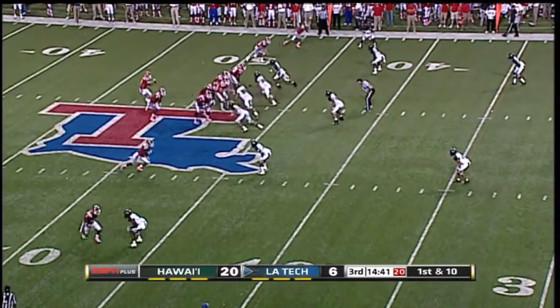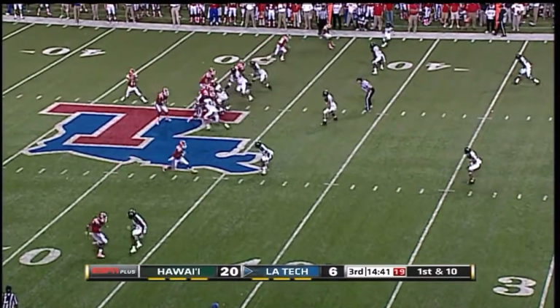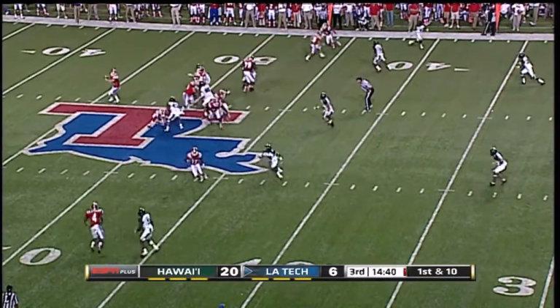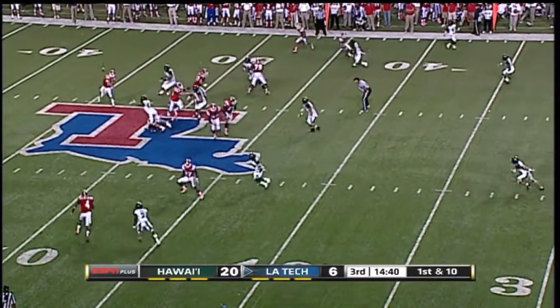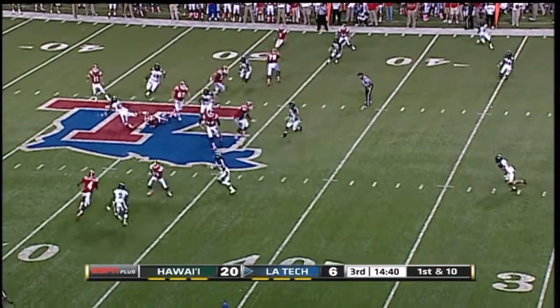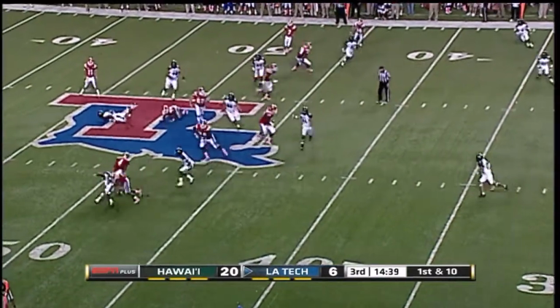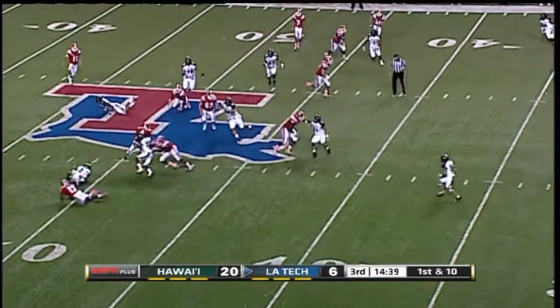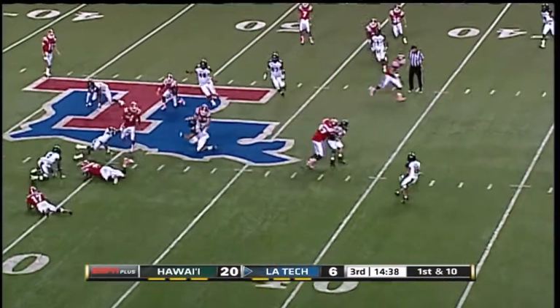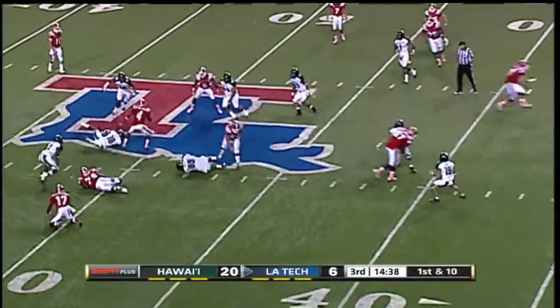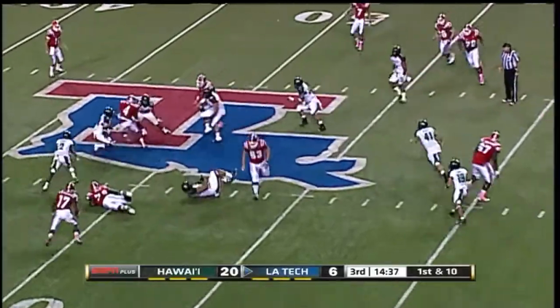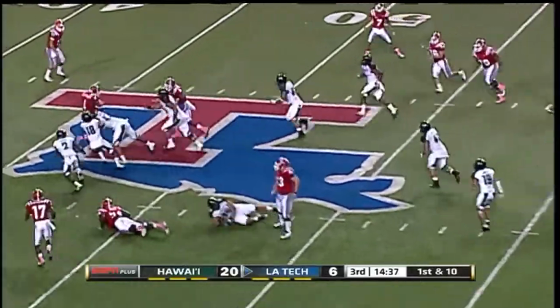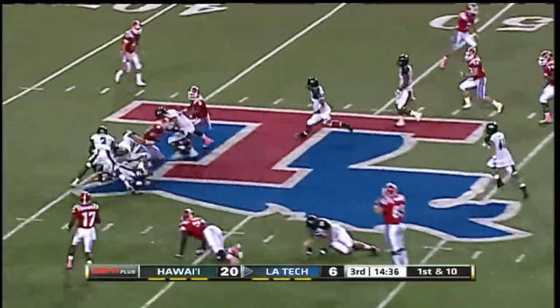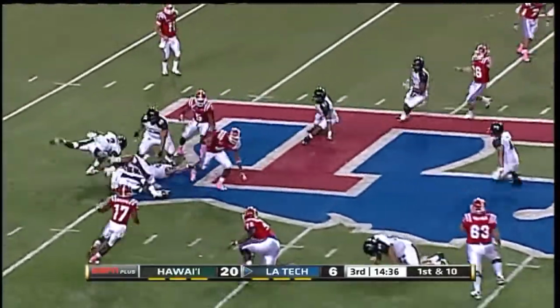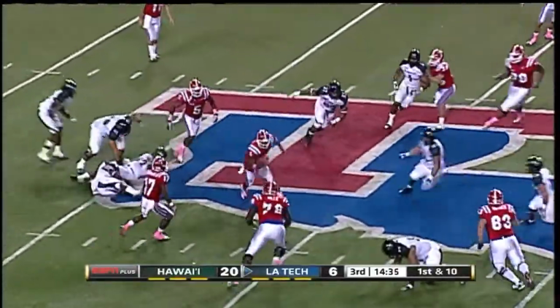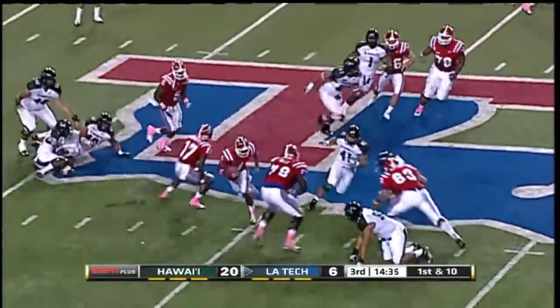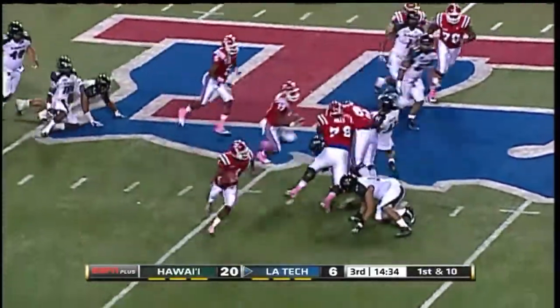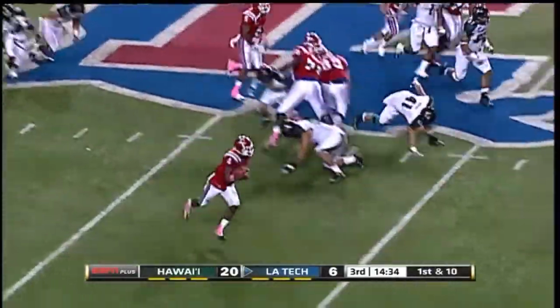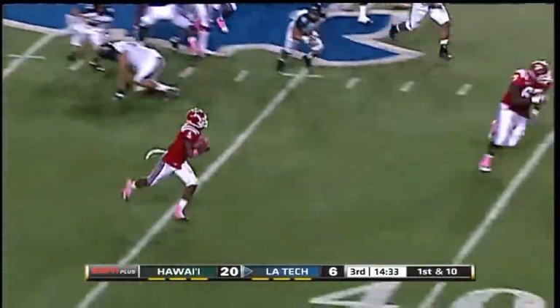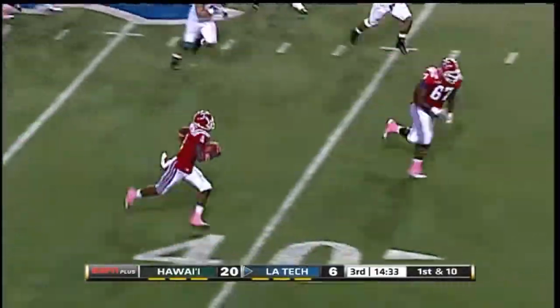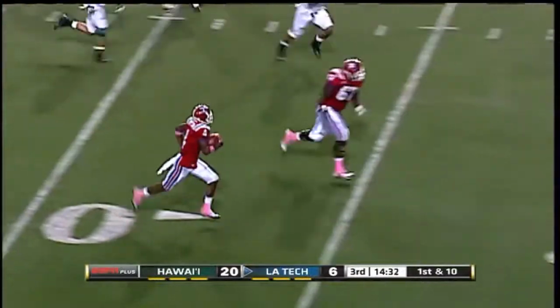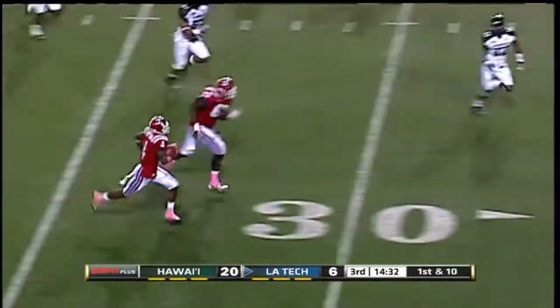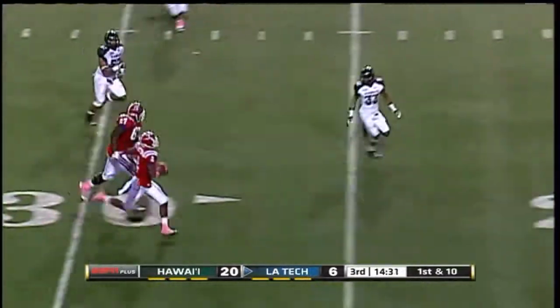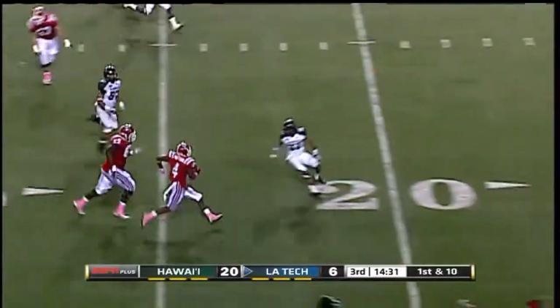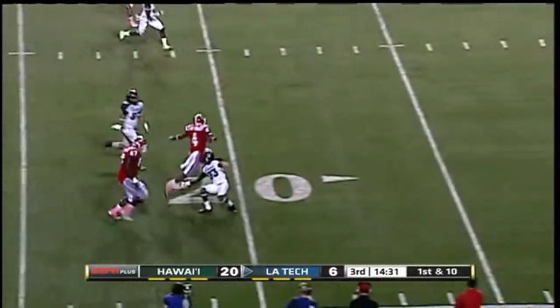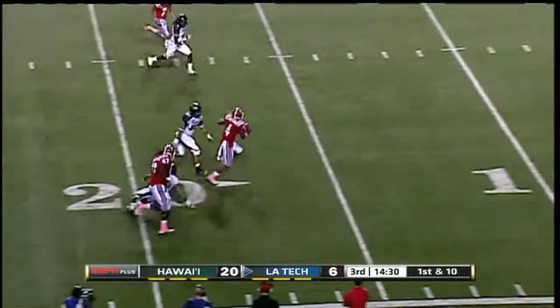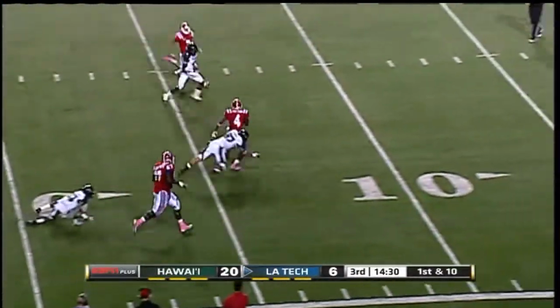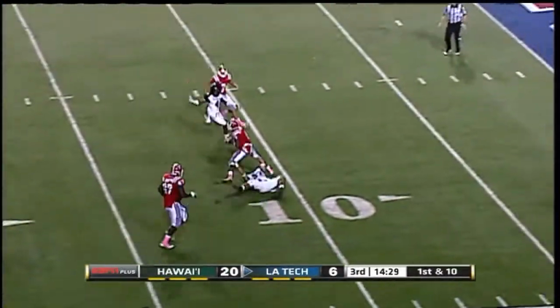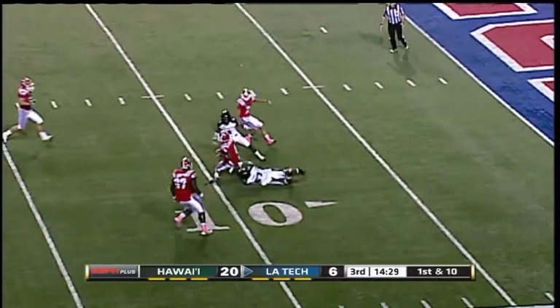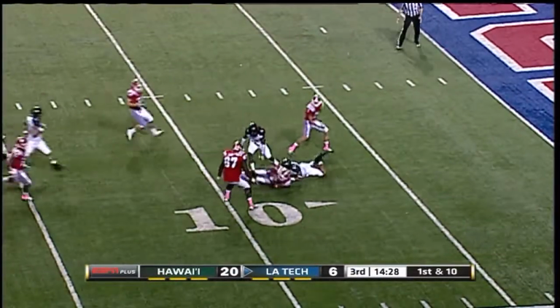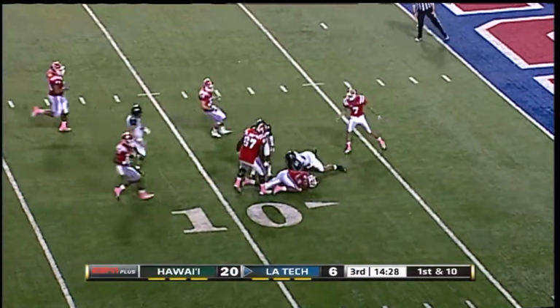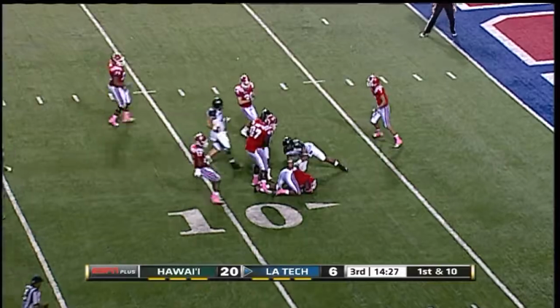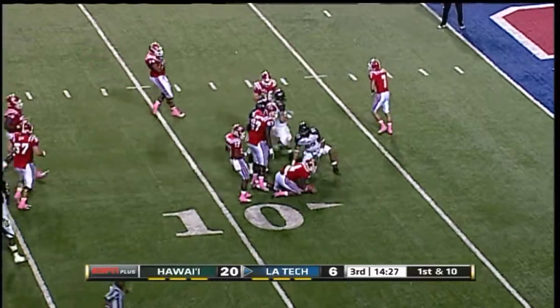This drive starts on the Warriors' side of the field. Bubble screen caught by Patton — hit once, twice. Escapes three tacklers and now he might go! Clinton Patton! All the way to the eight-yard line.